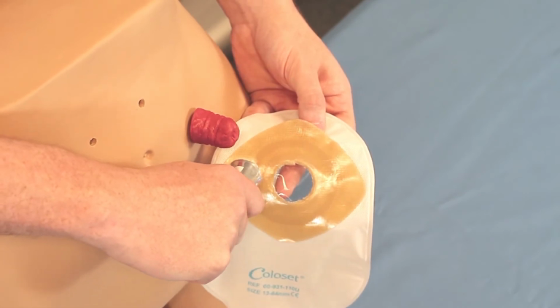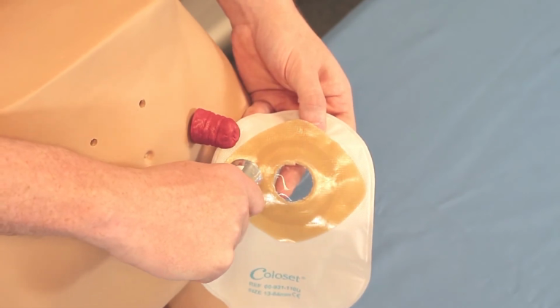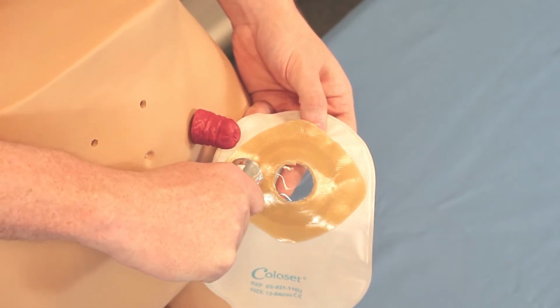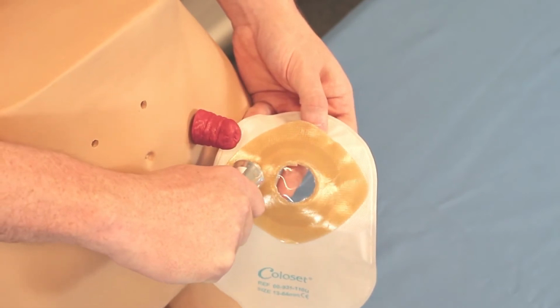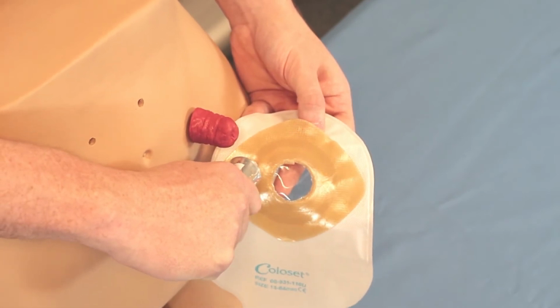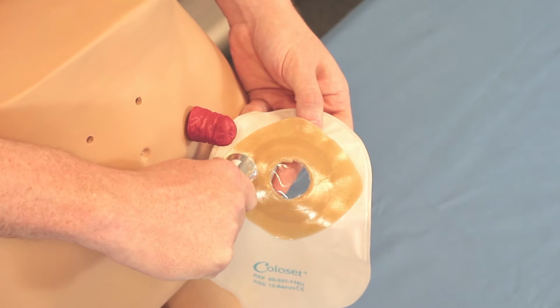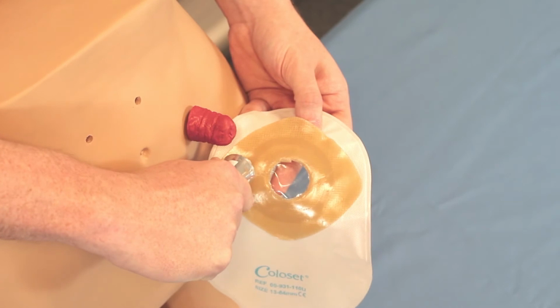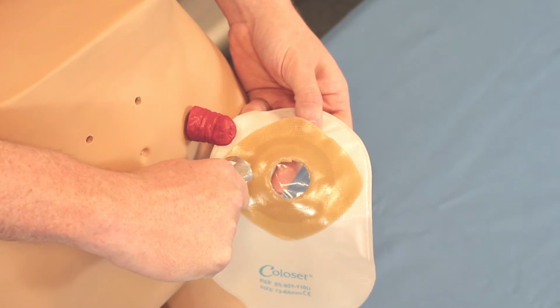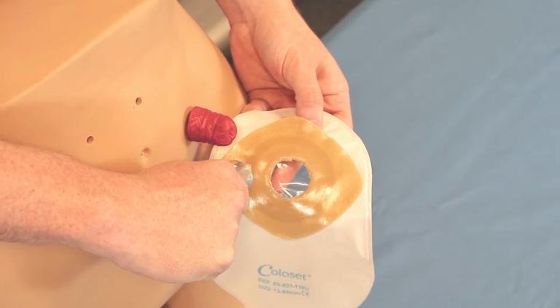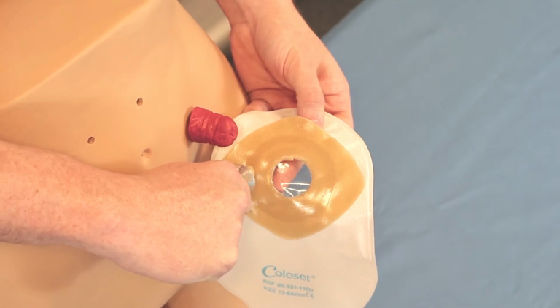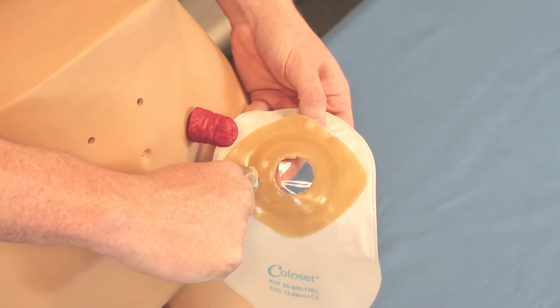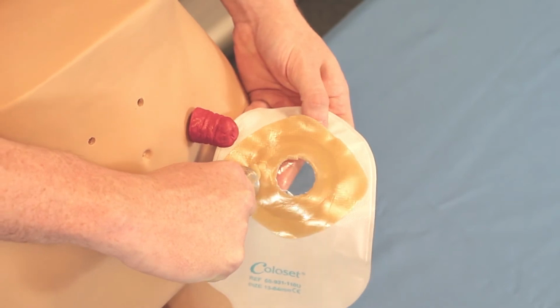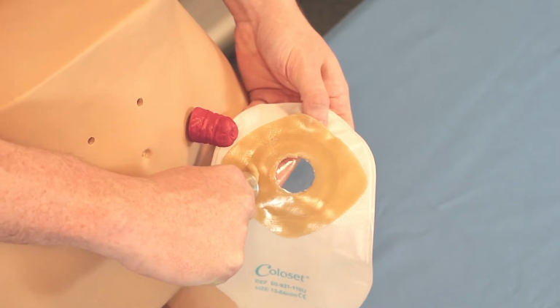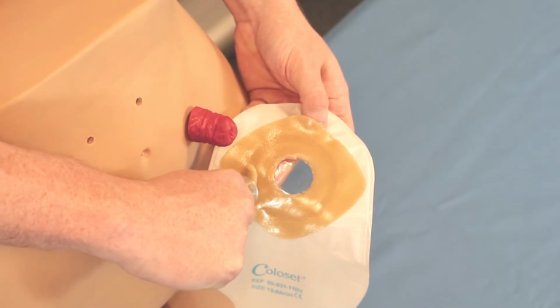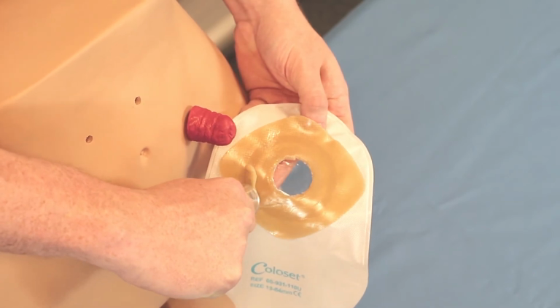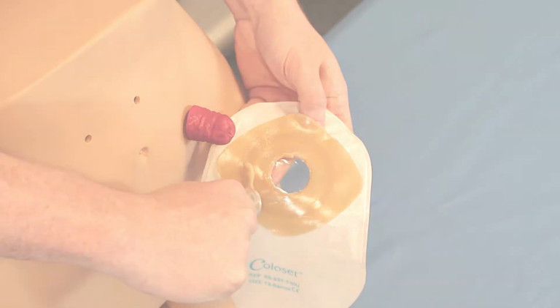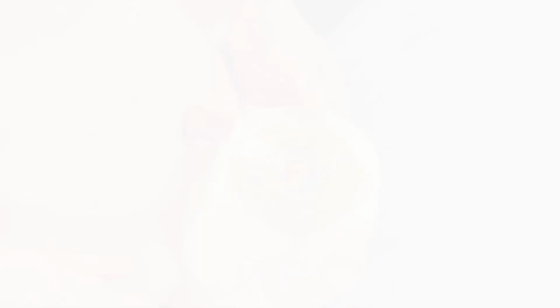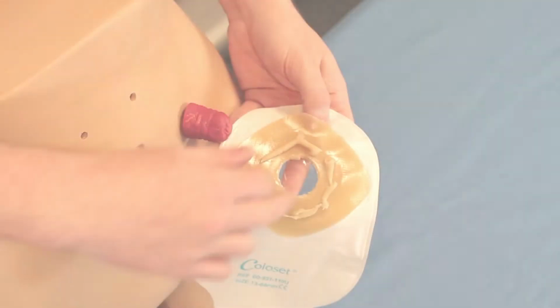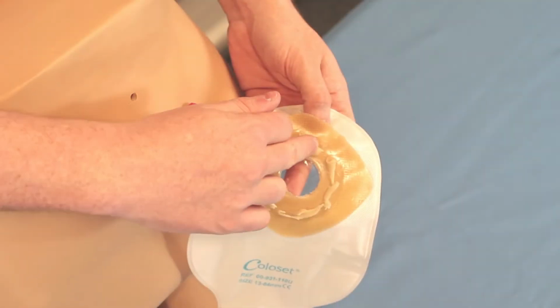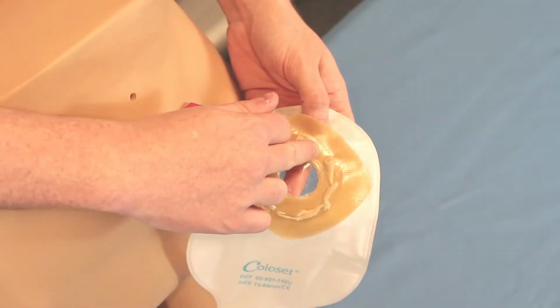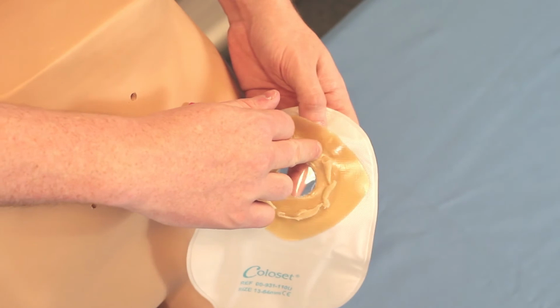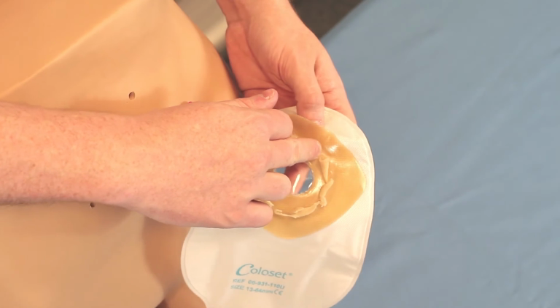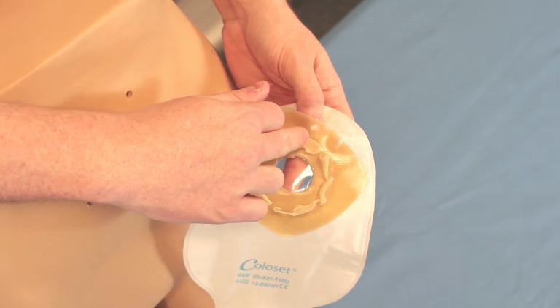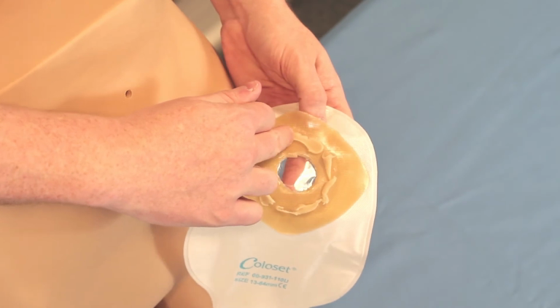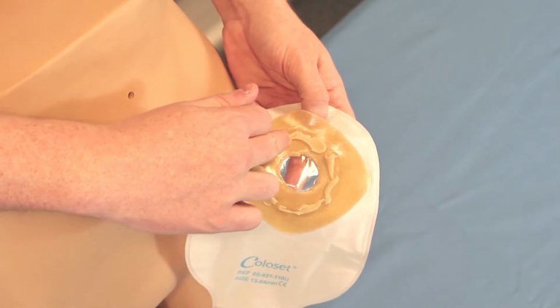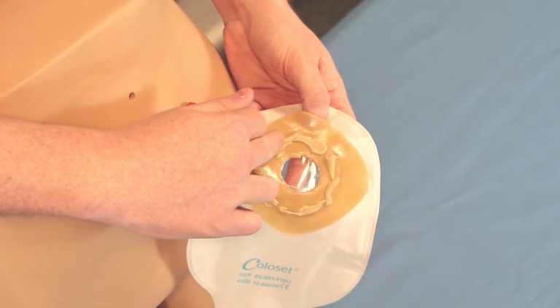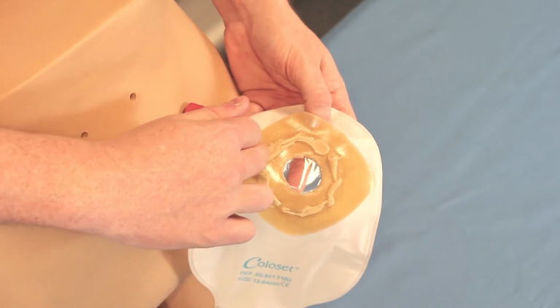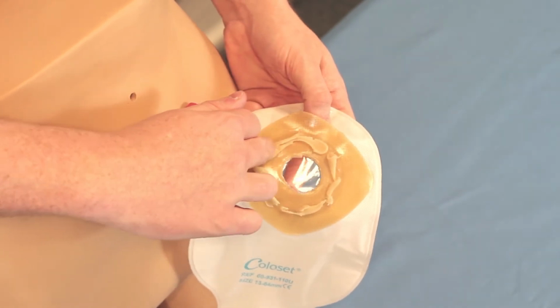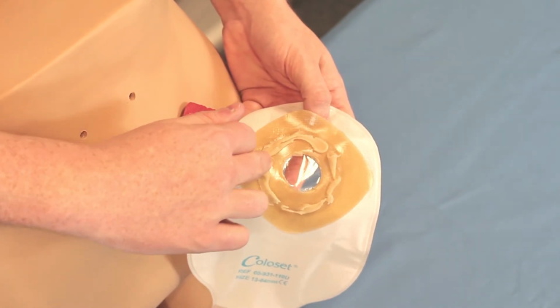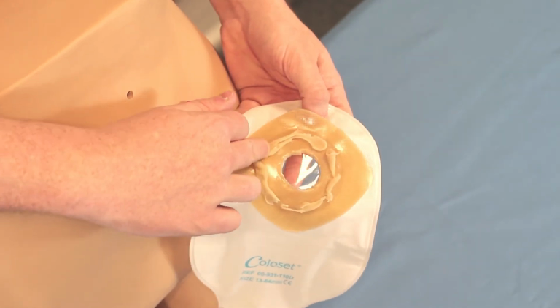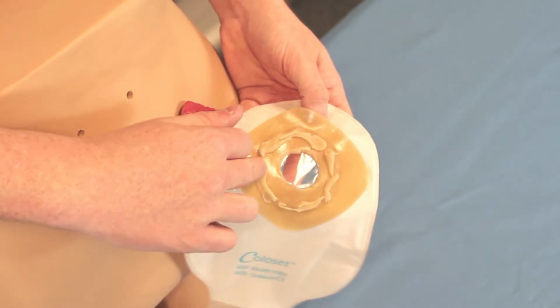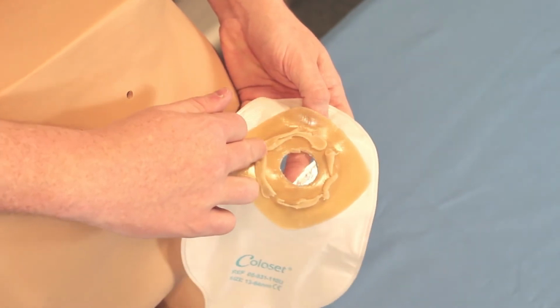So what we are going to do is to add a thin bead of stoma paste. Take the bead and even it out so that it is not too thin and not too thick, all the way around the opening.